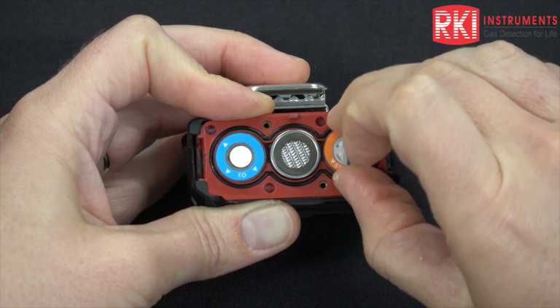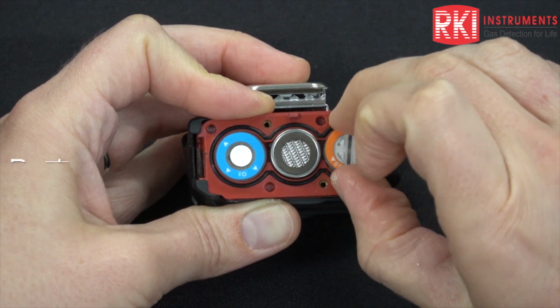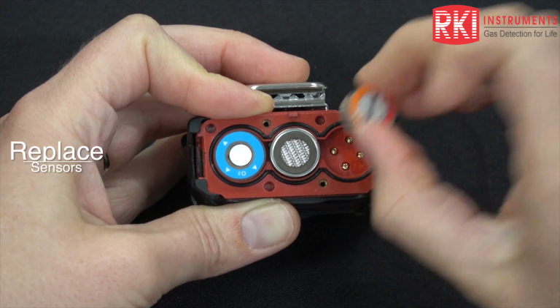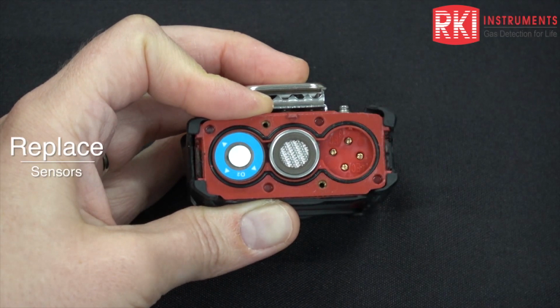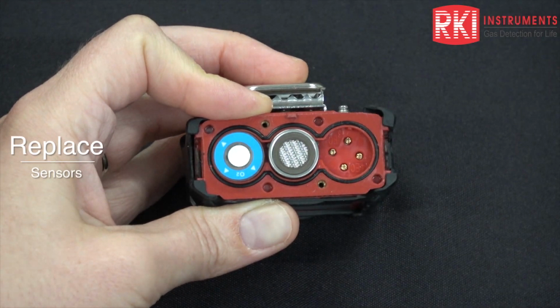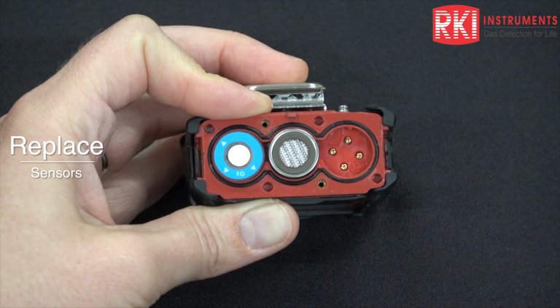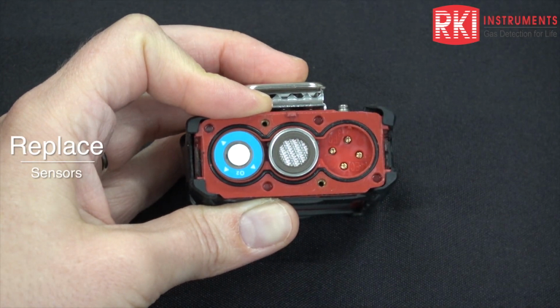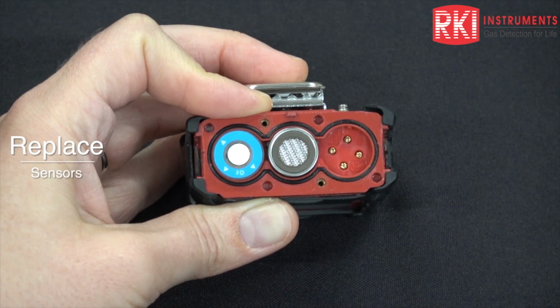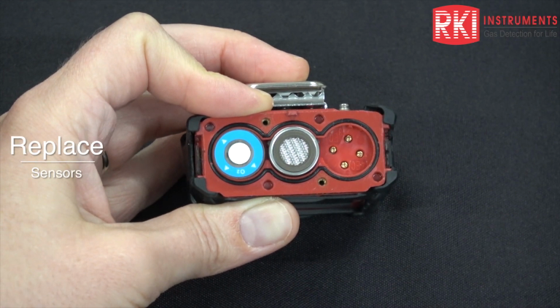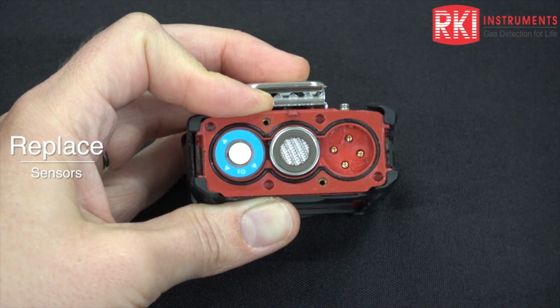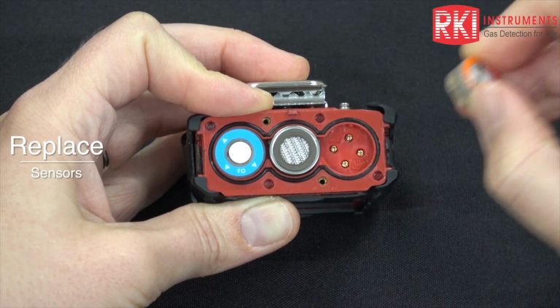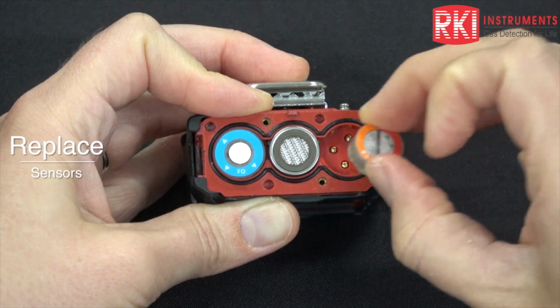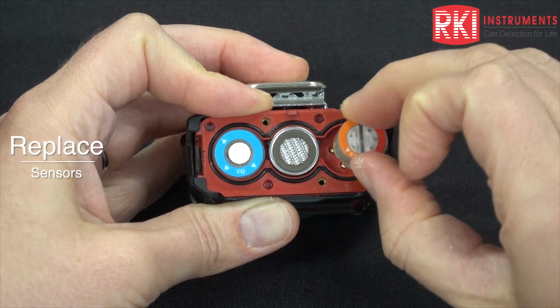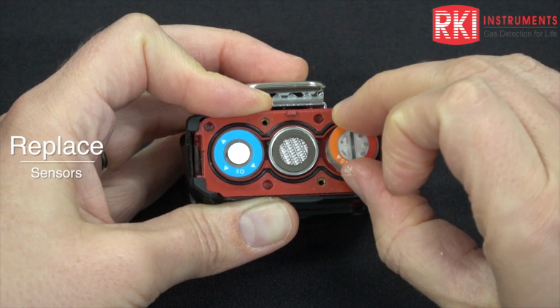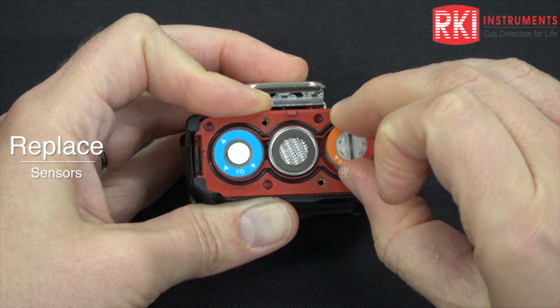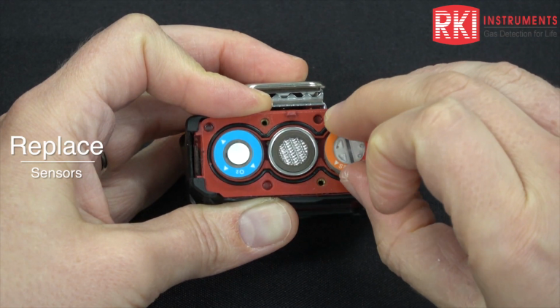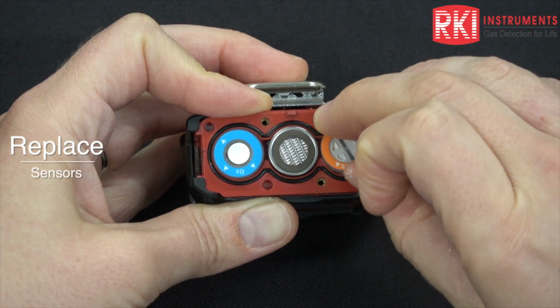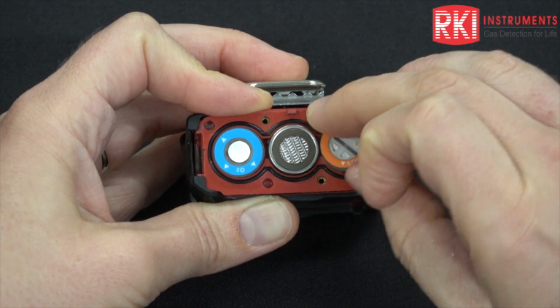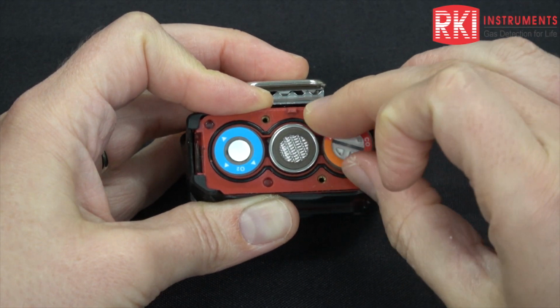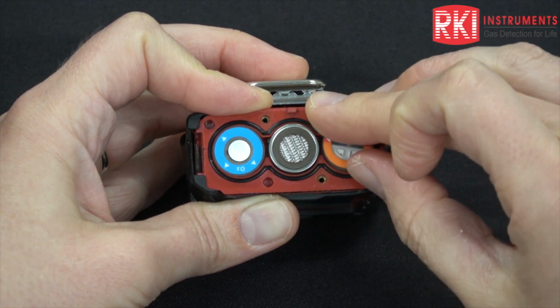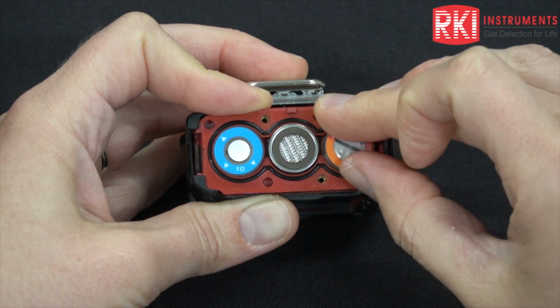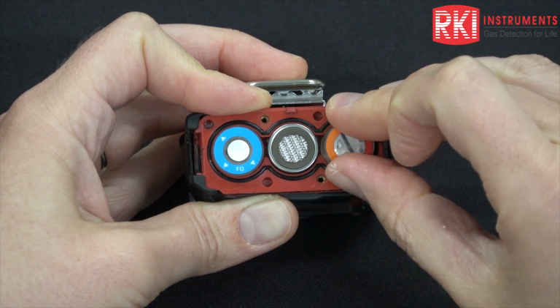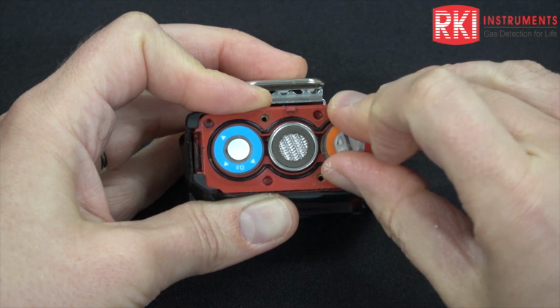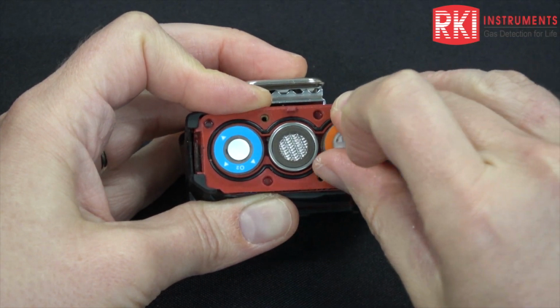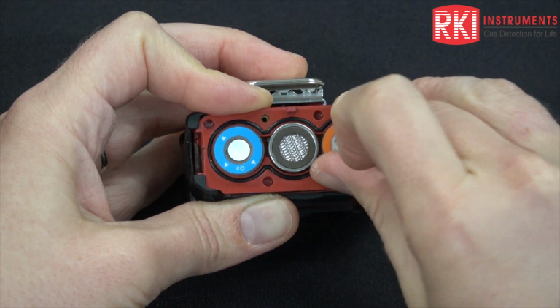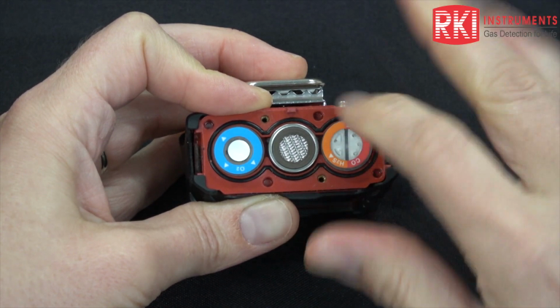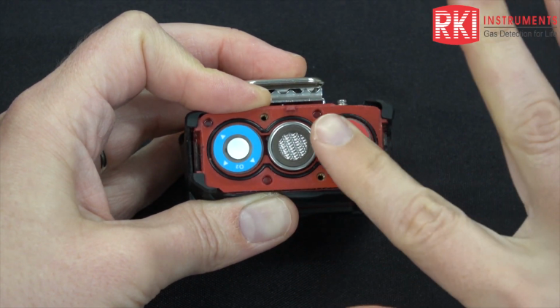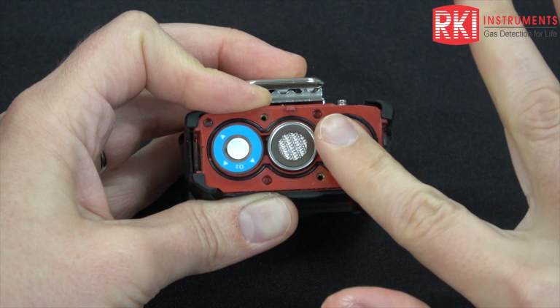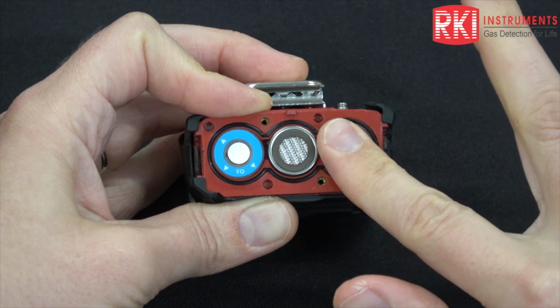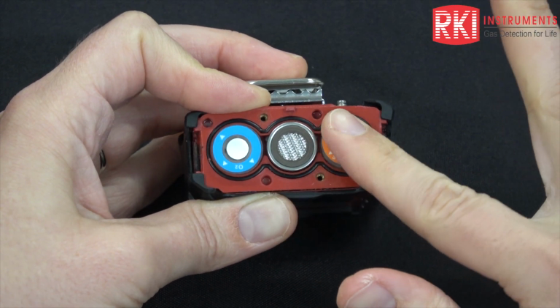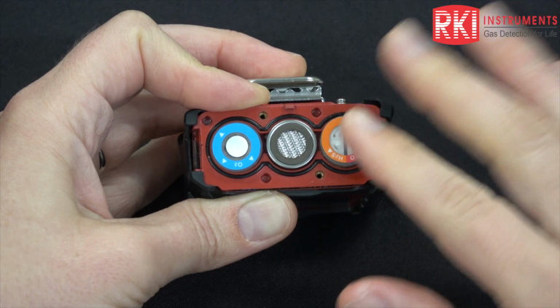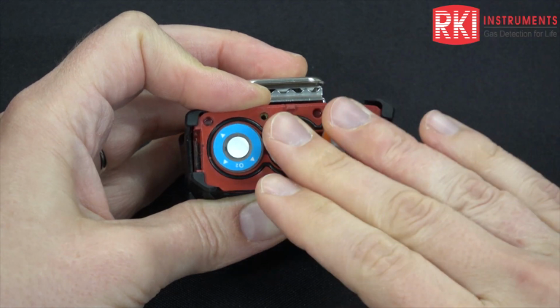Just remove the sensor. When you put the new one in, the sensor is also keyed so you need to rotate it and then push it in.